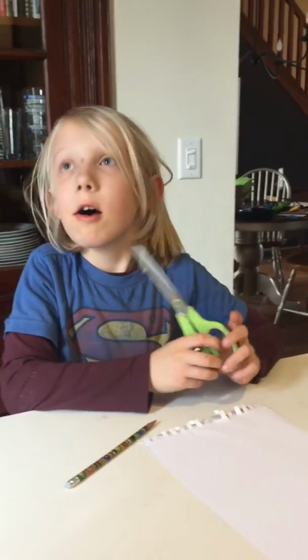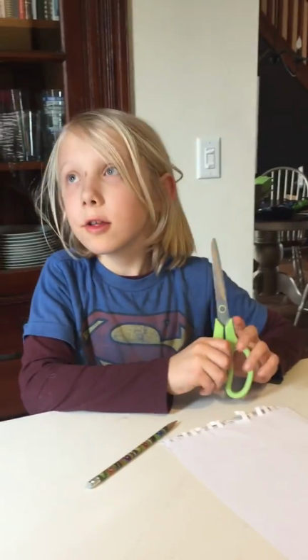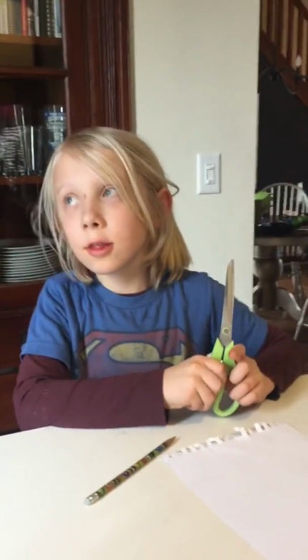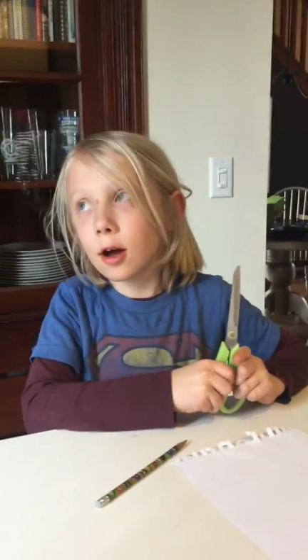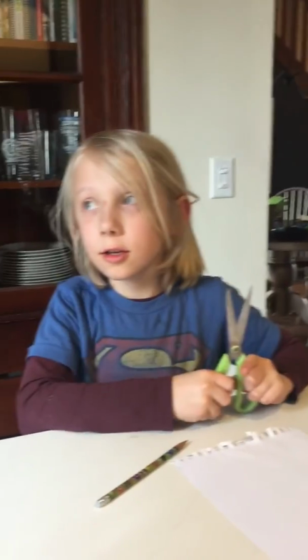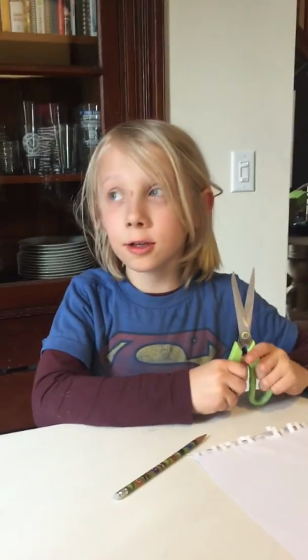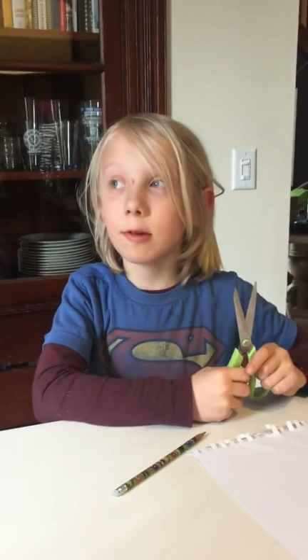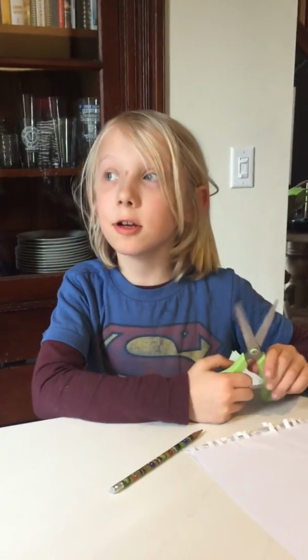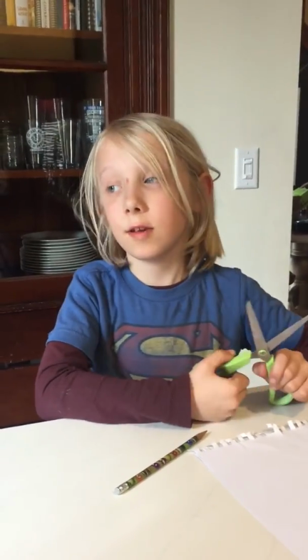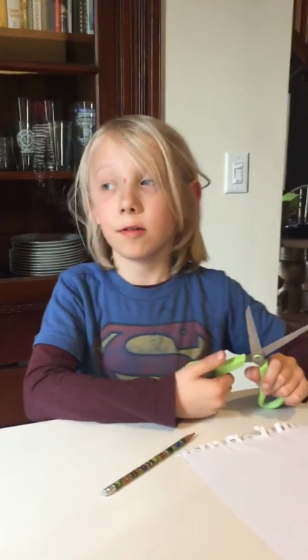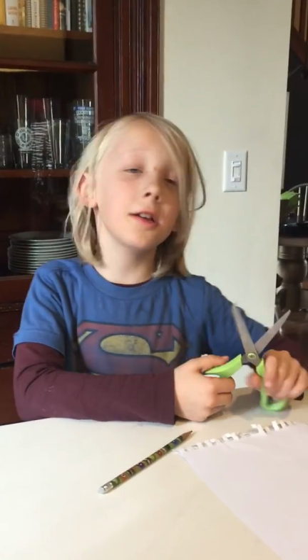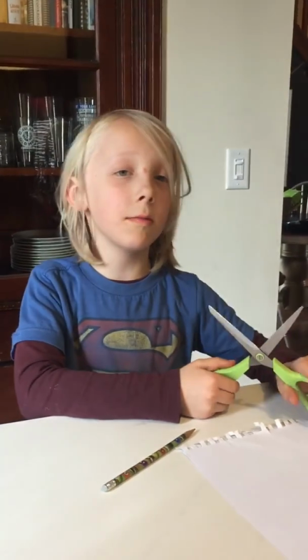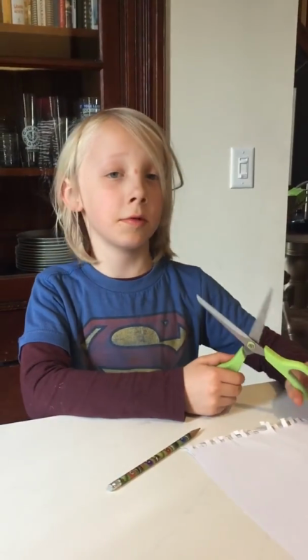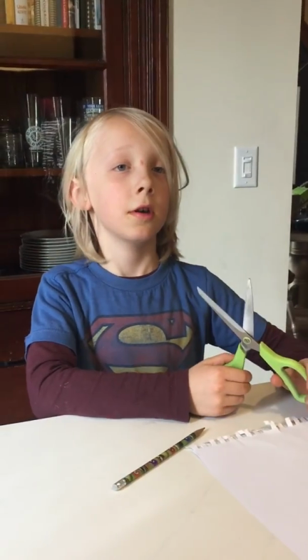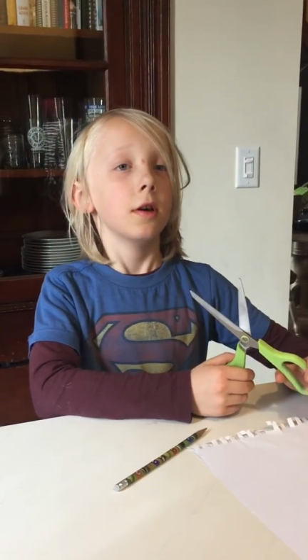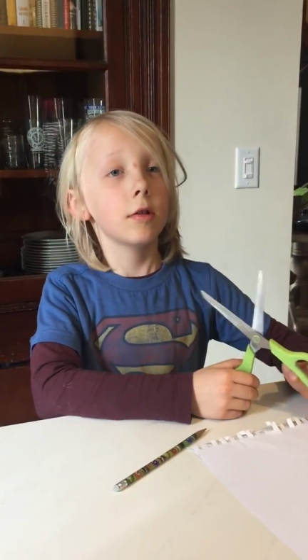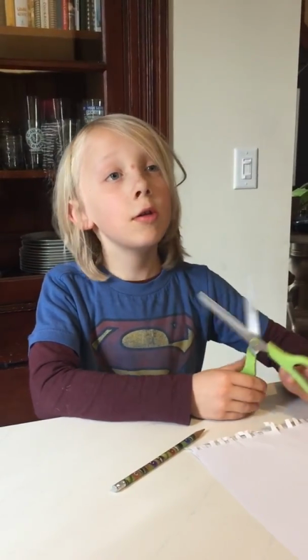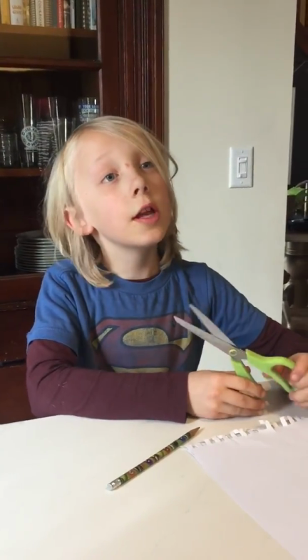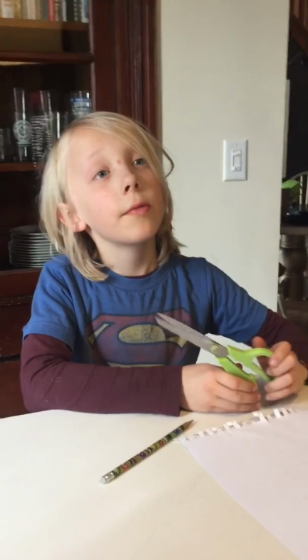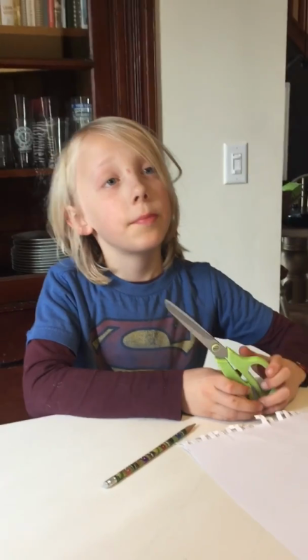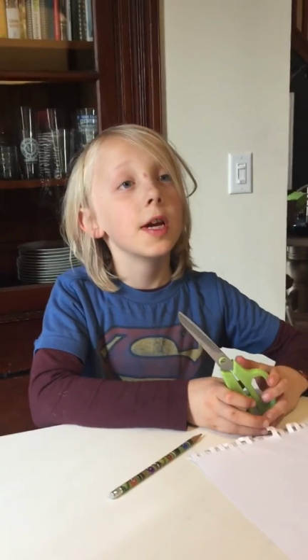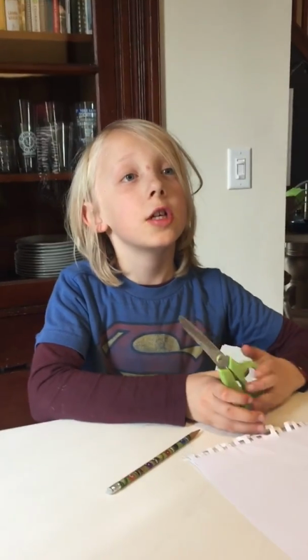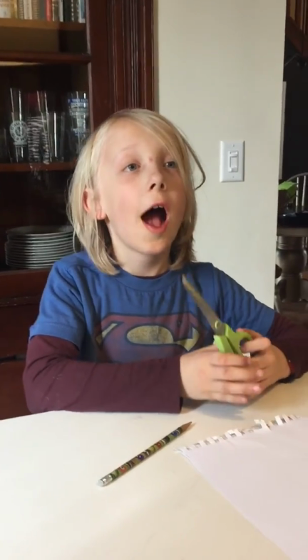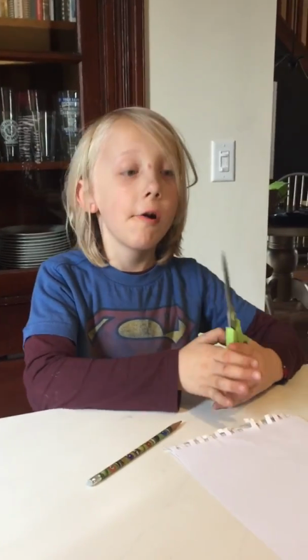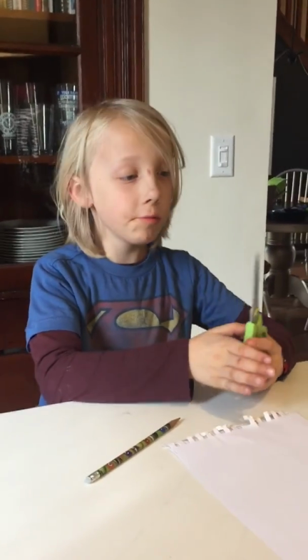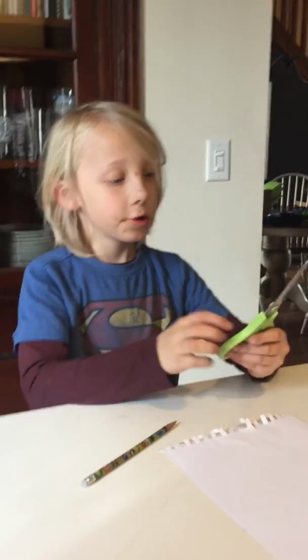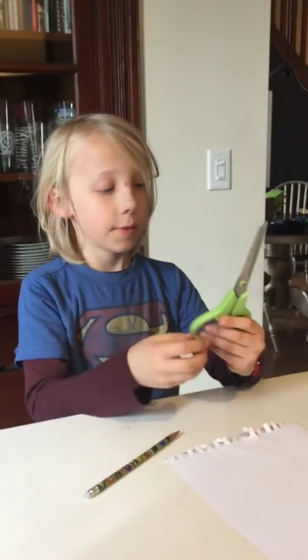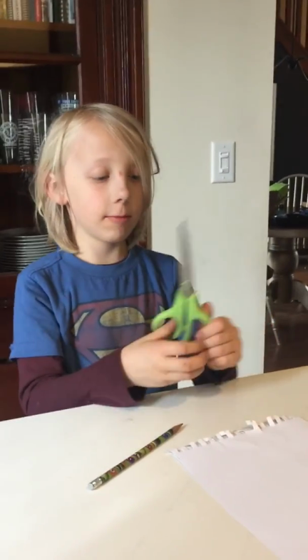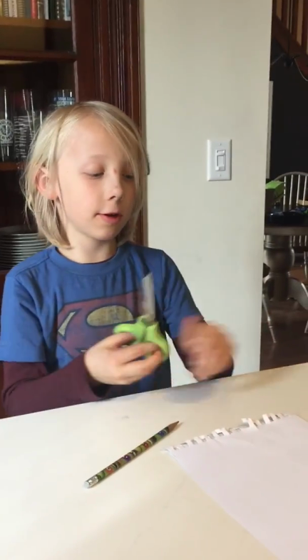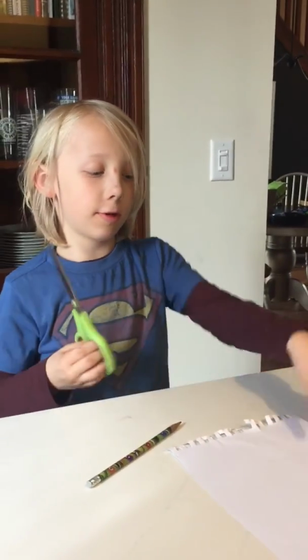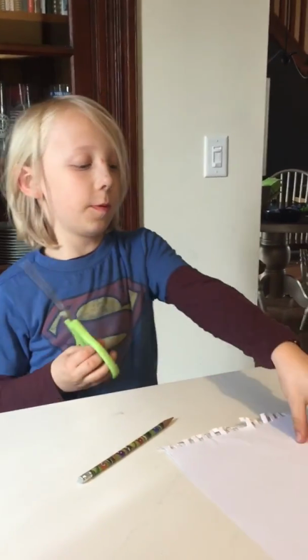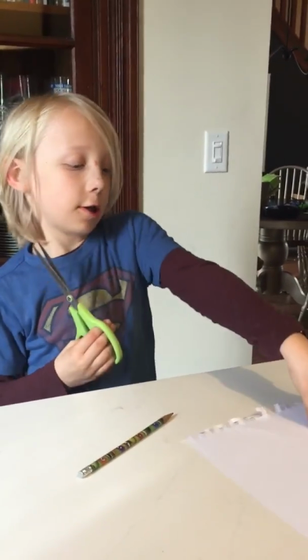Hello, this is Ollie and today we're going to make a really short movie. You can do a different picture at home, but I'm going to do the picture.